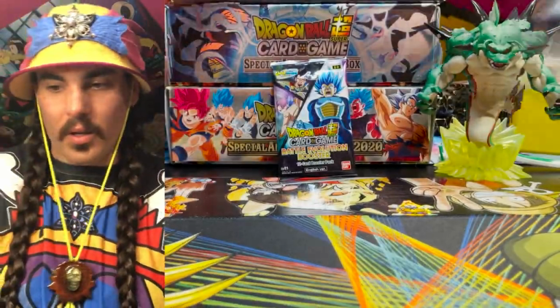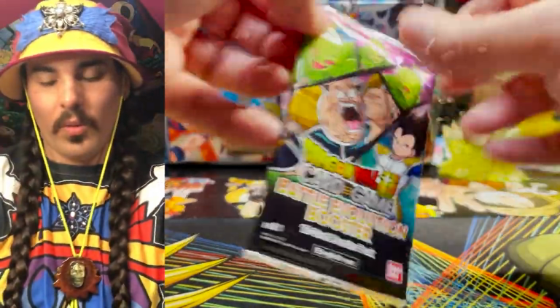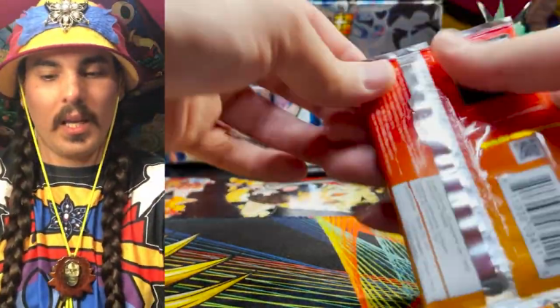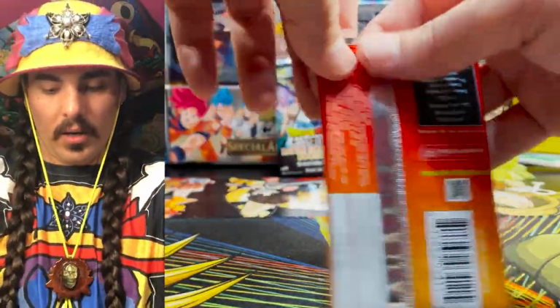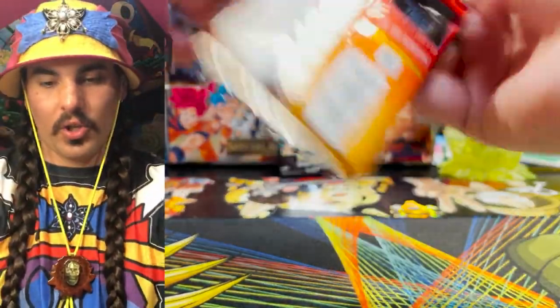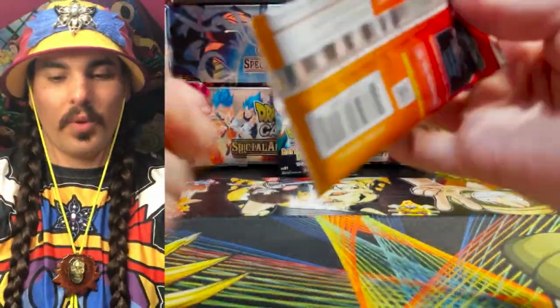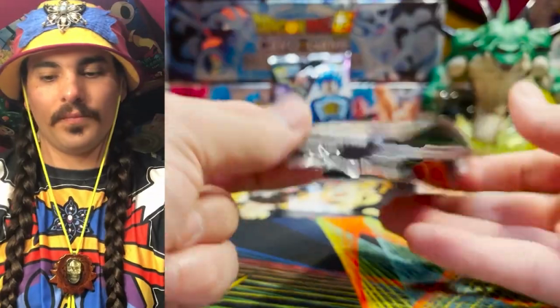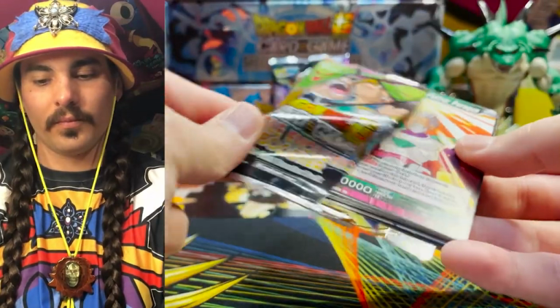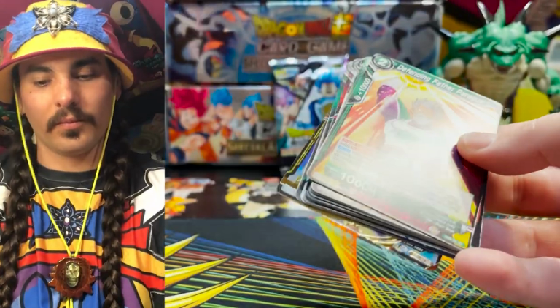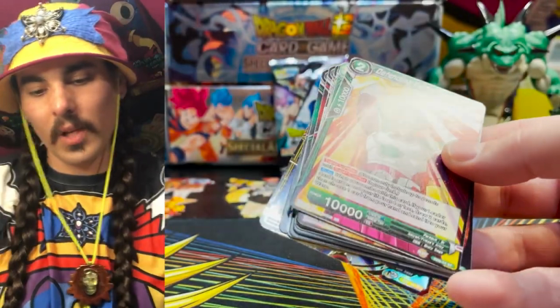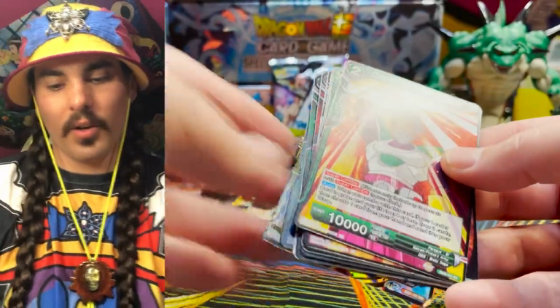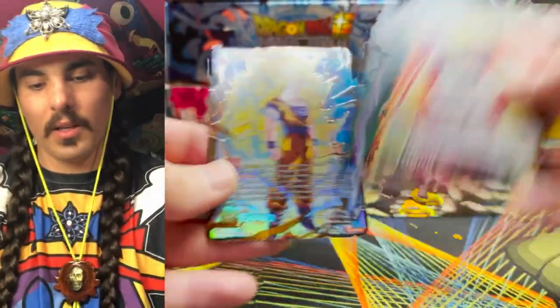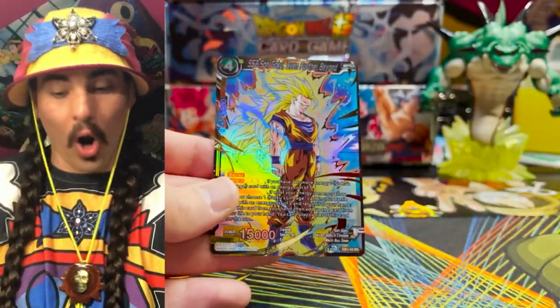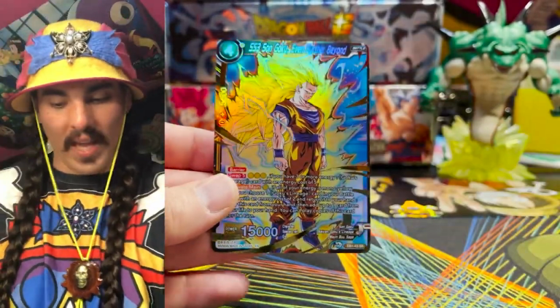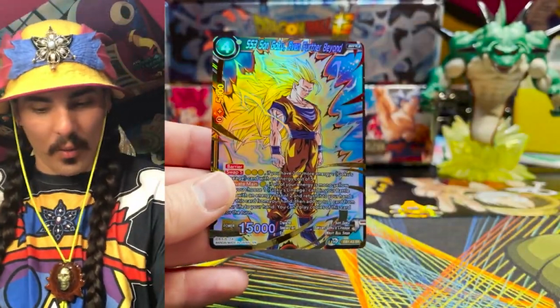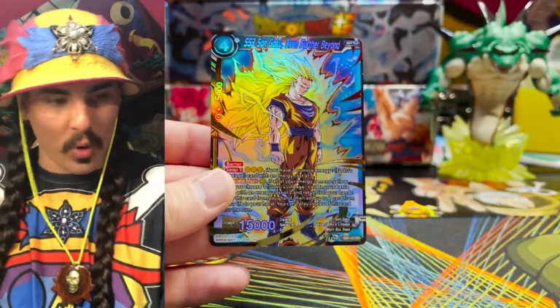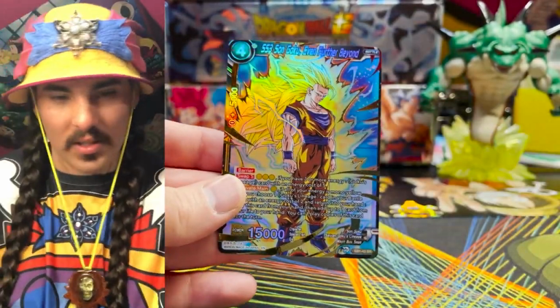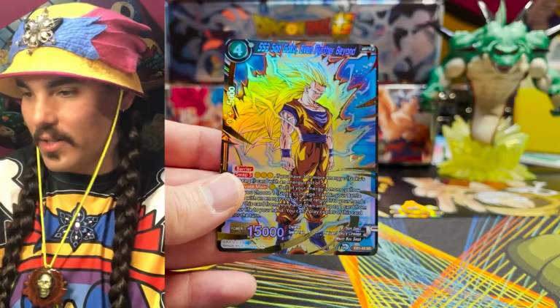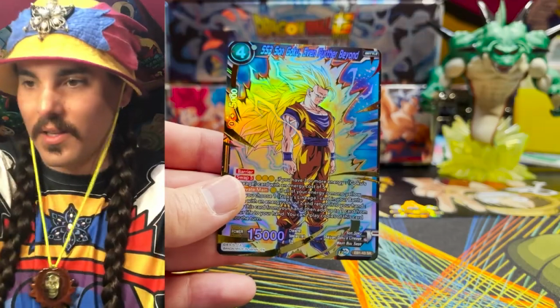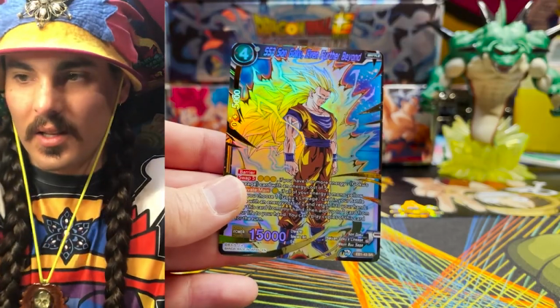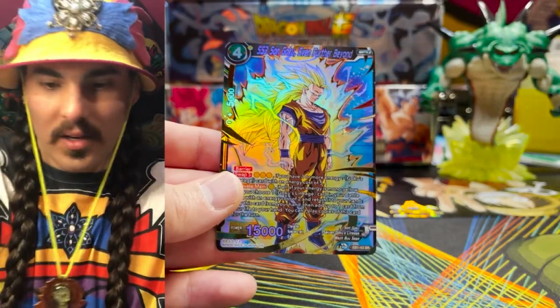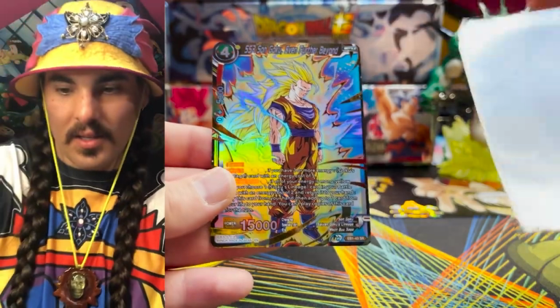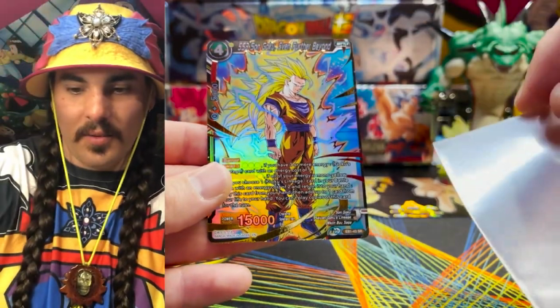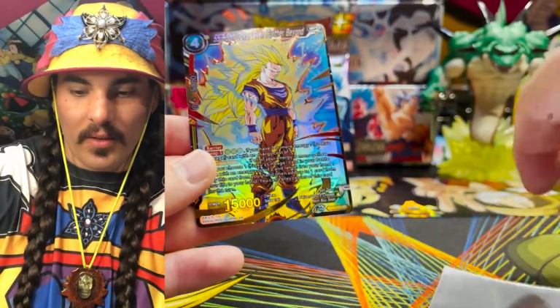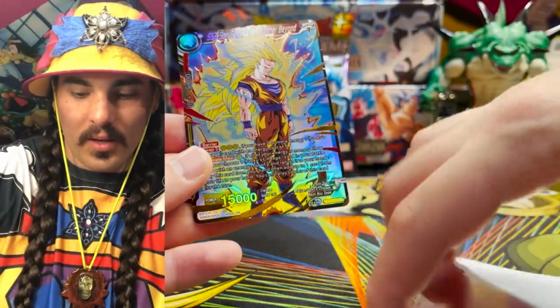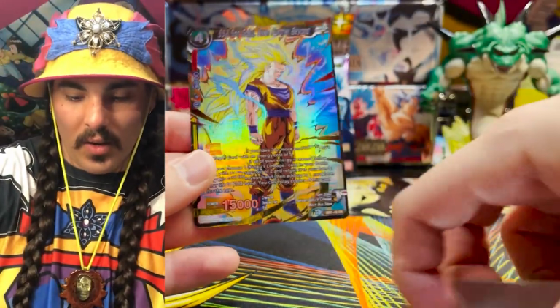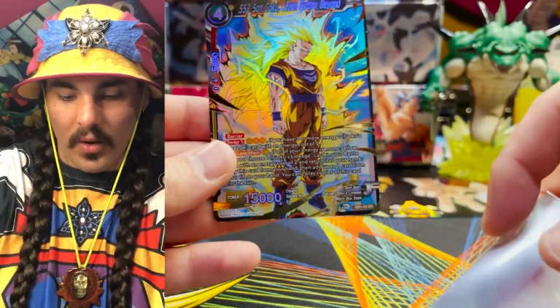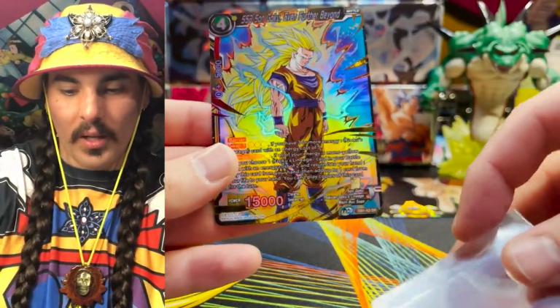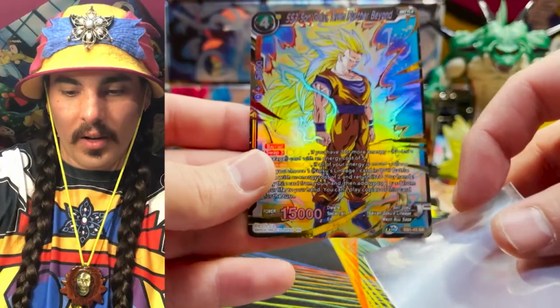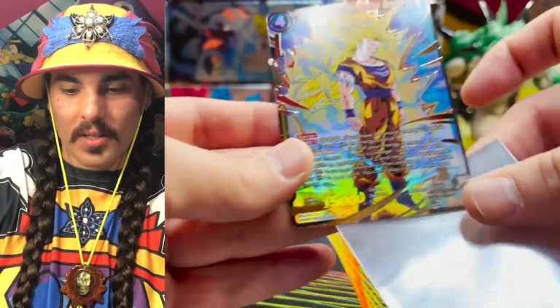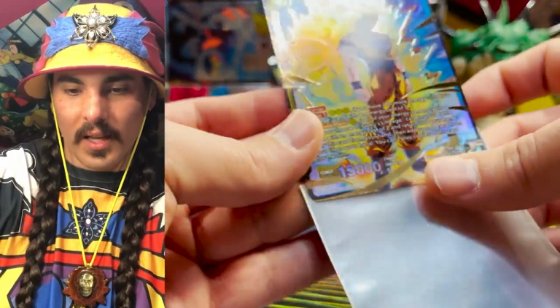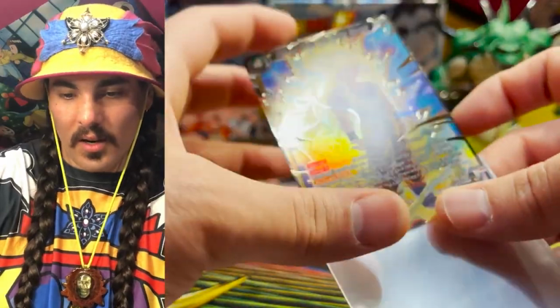What do we got here in this strip him? Here's our first SR — another one of these boys. These go right into the sleeves. This card is gonna be value — I know it. I'm calling it. You heard it here first. Collecting these cards — collect this piece of shiny cardboard.